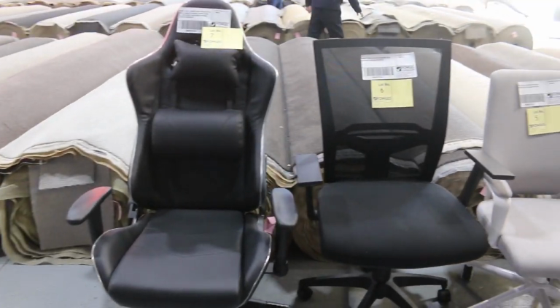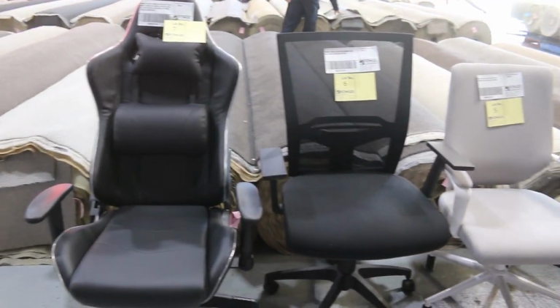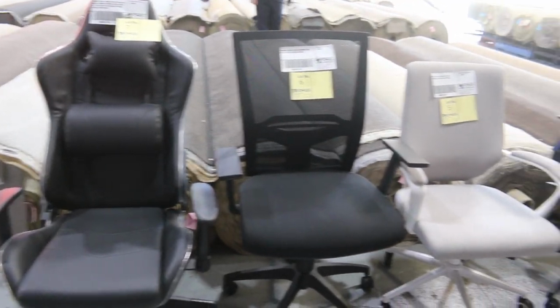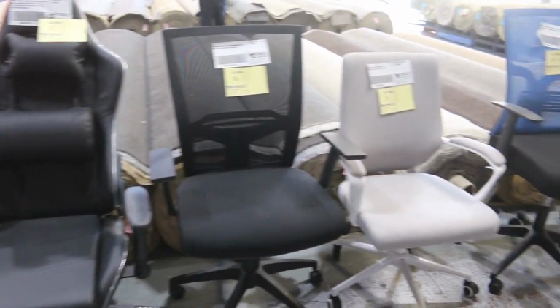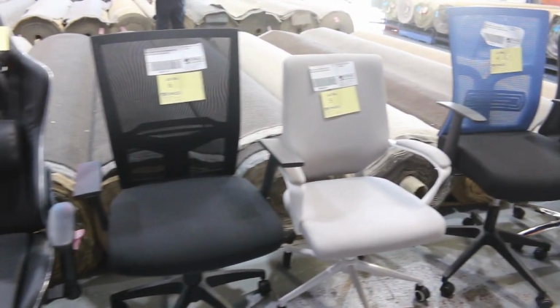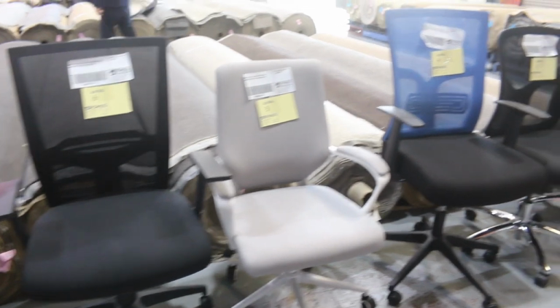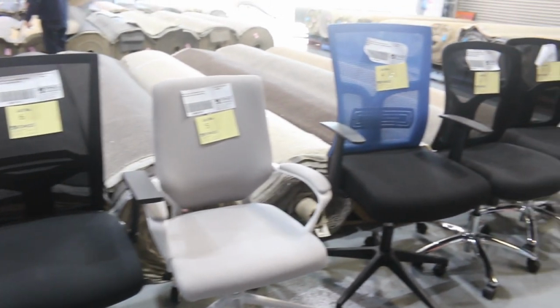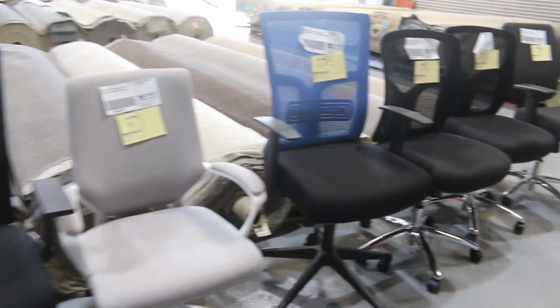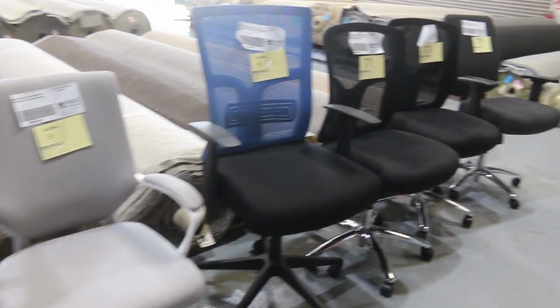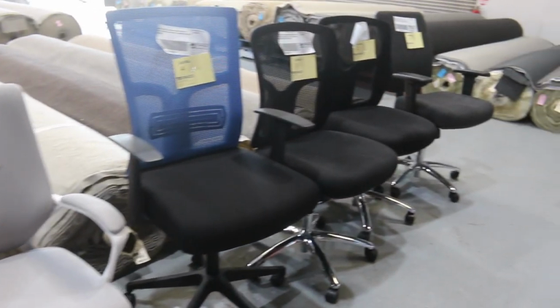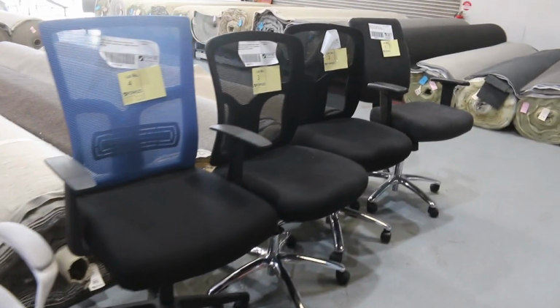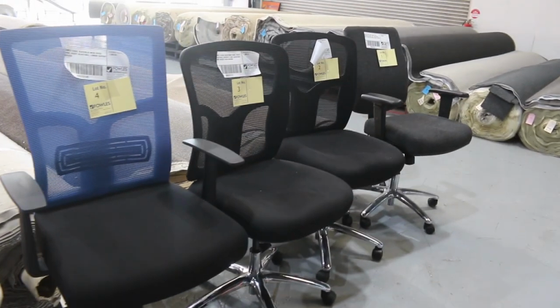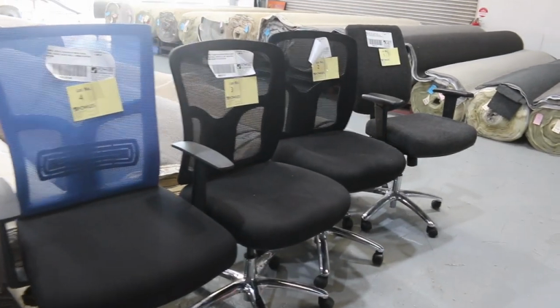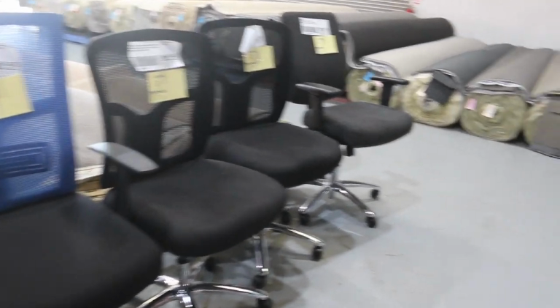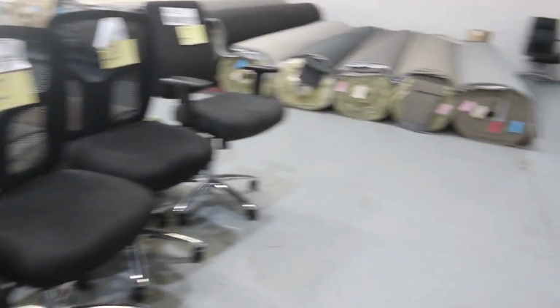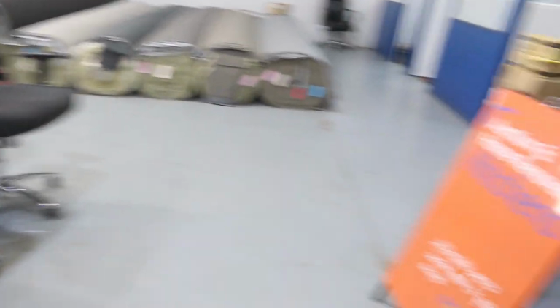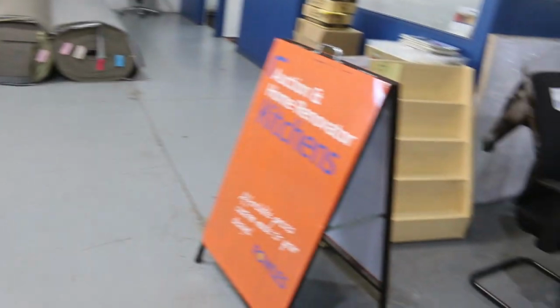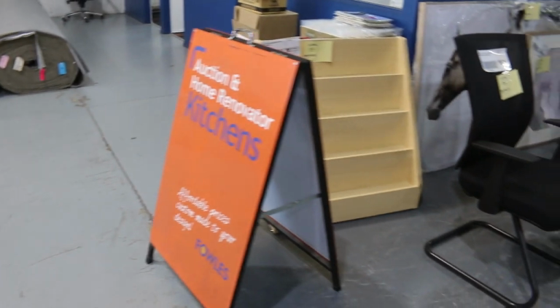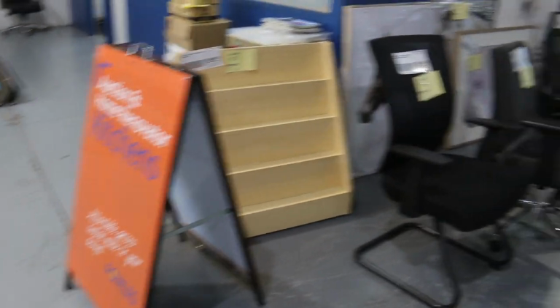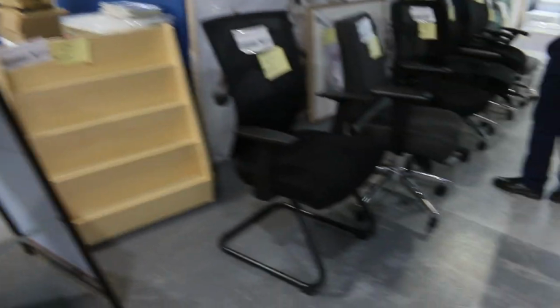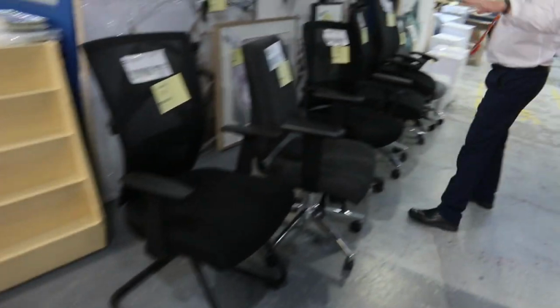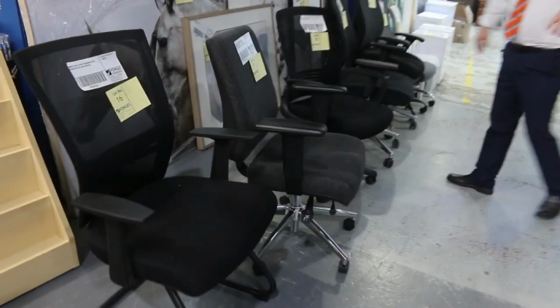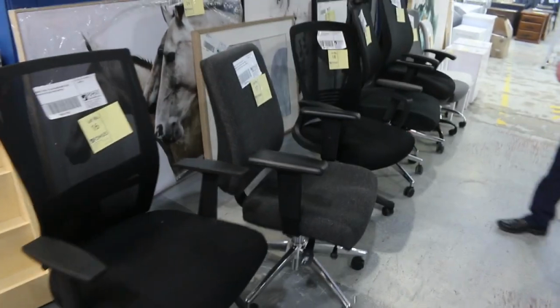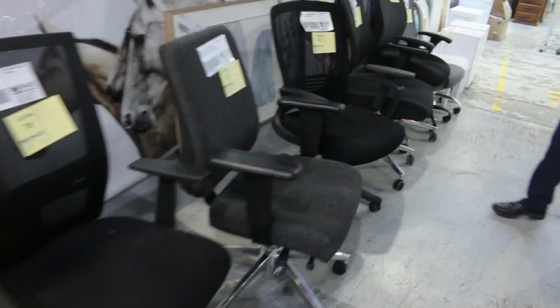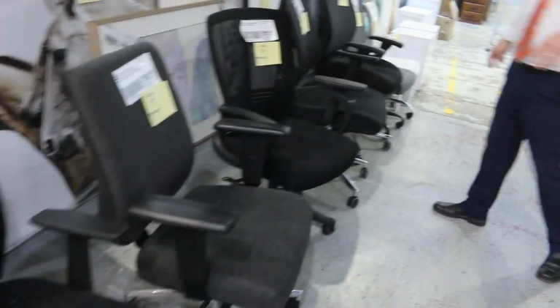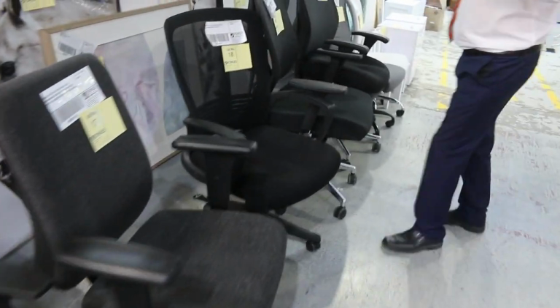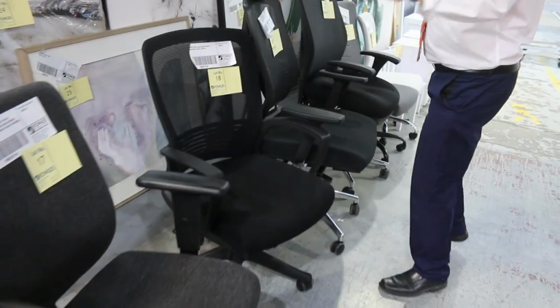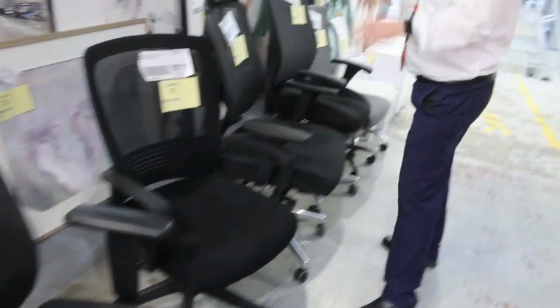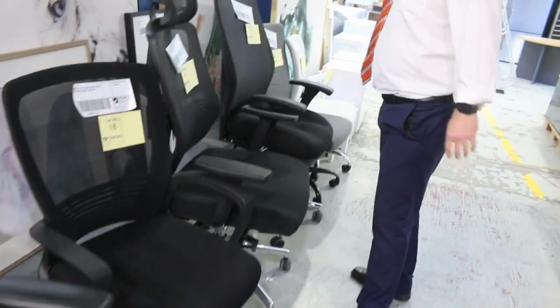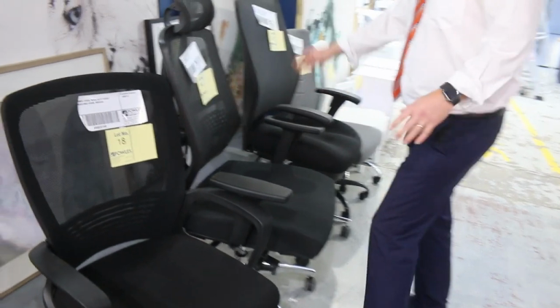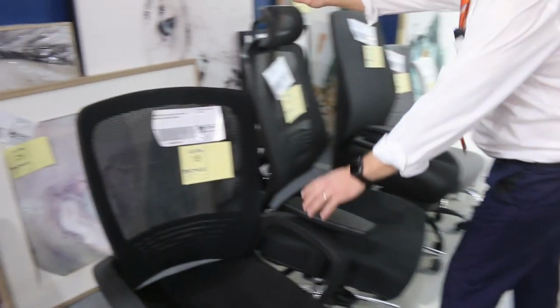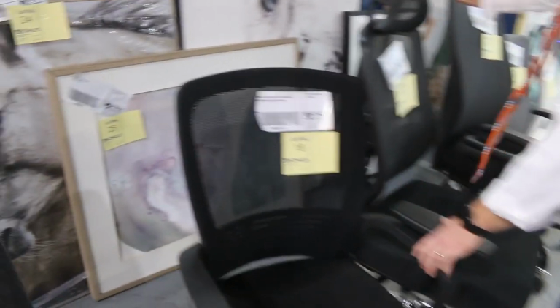Higher end sort of things, pretty nice, very comfortable — the ones I've tried anyway. Unreserved, so we're going to start them all off at $1, highest bidder gets to play. So really good fun right at the beginning of the auction.